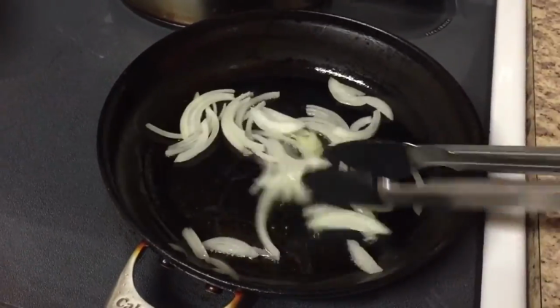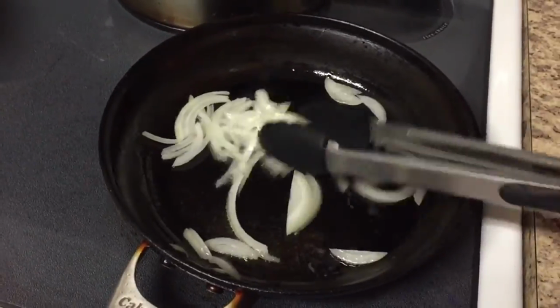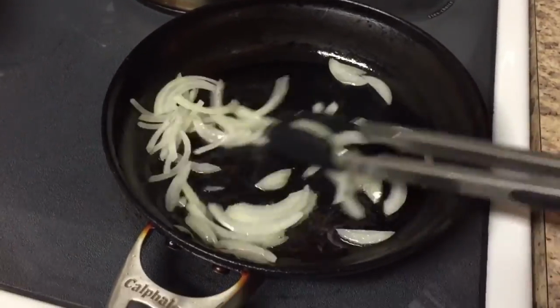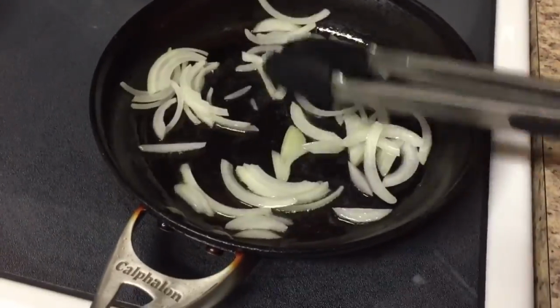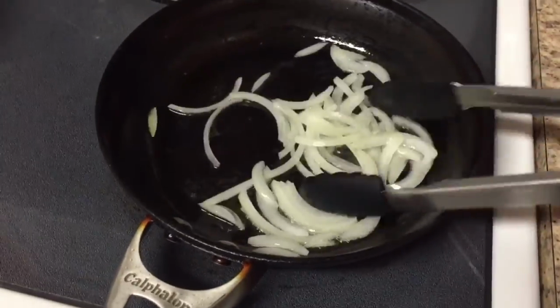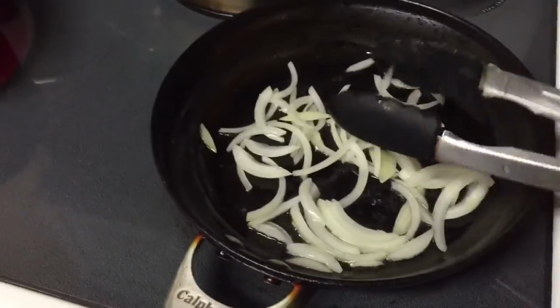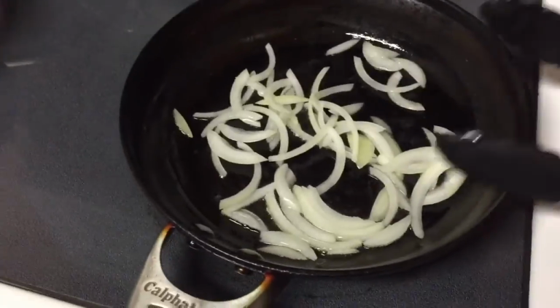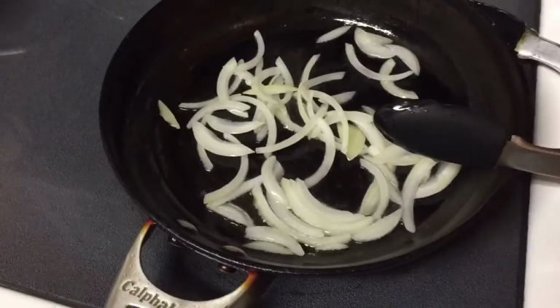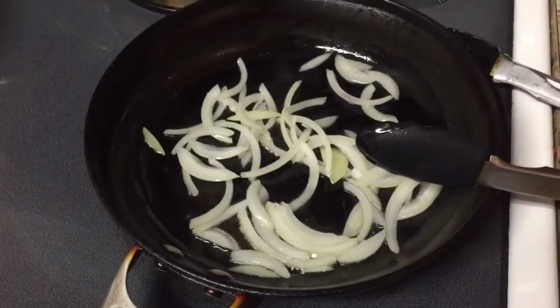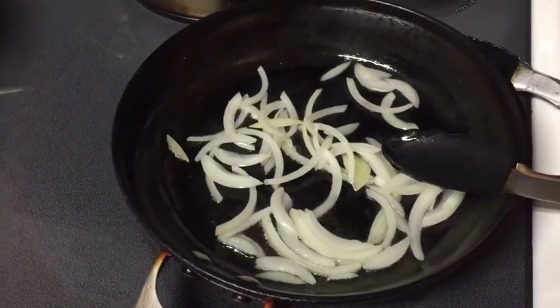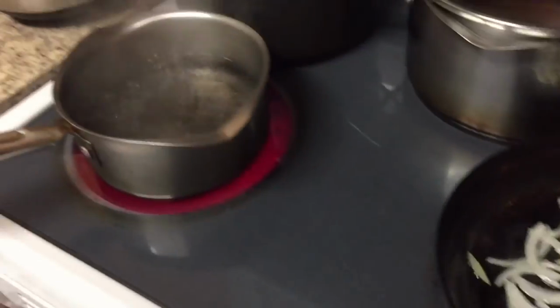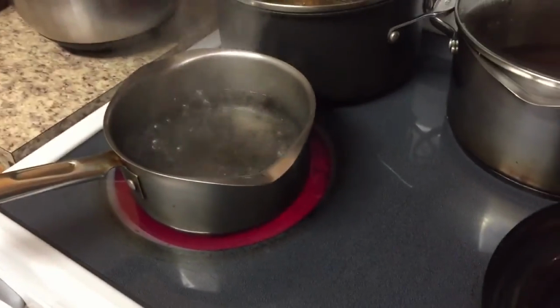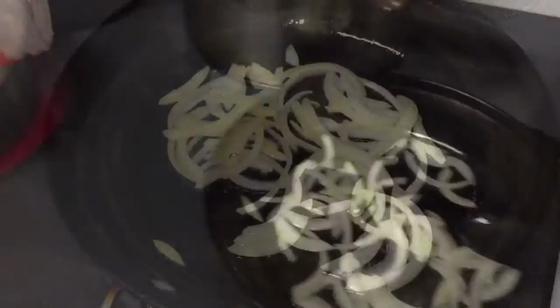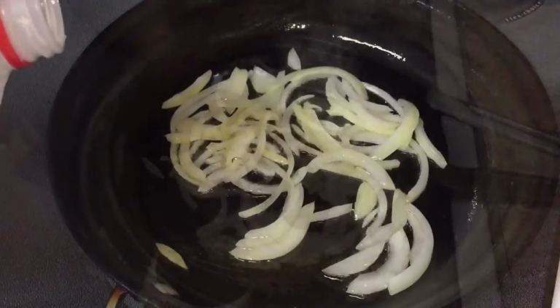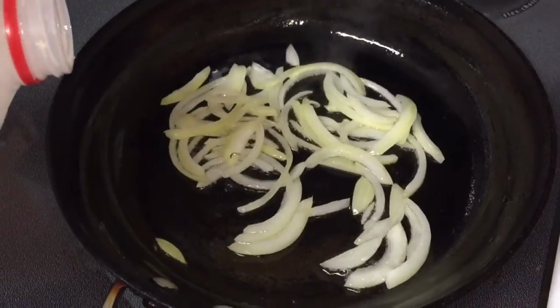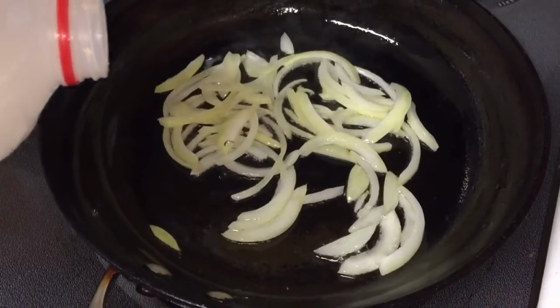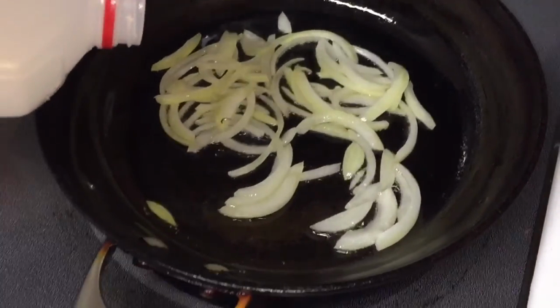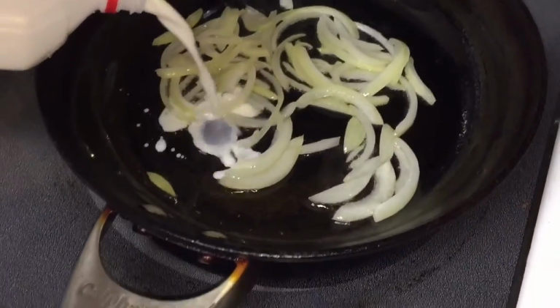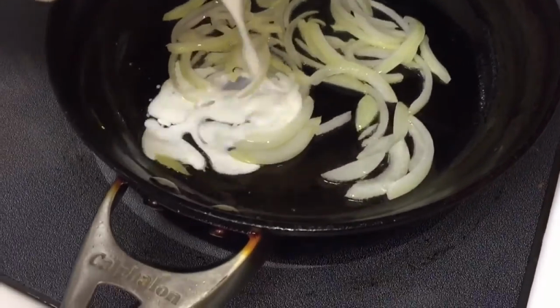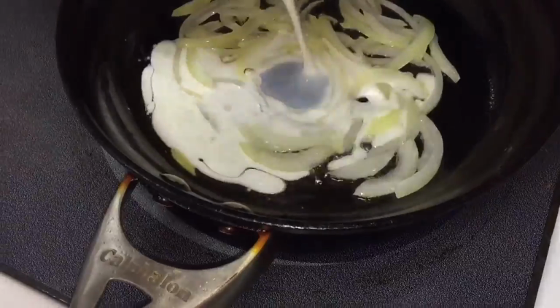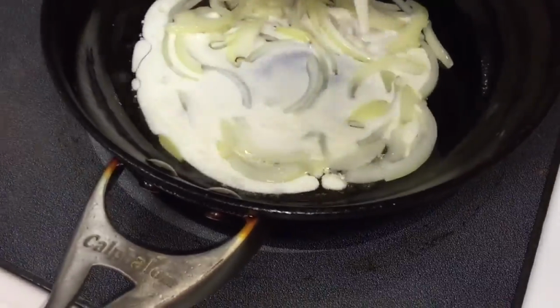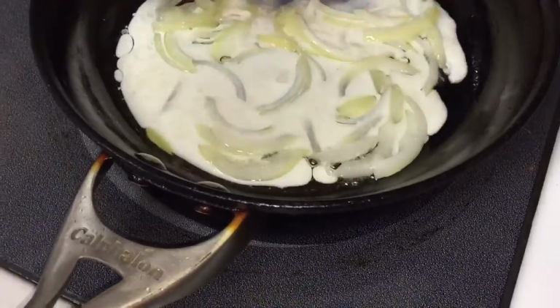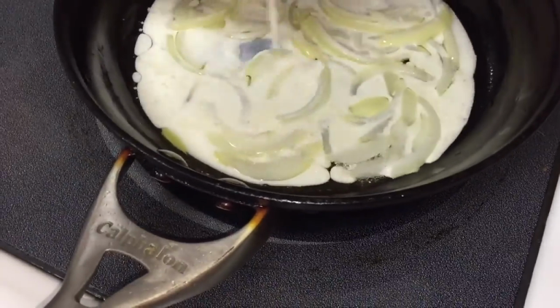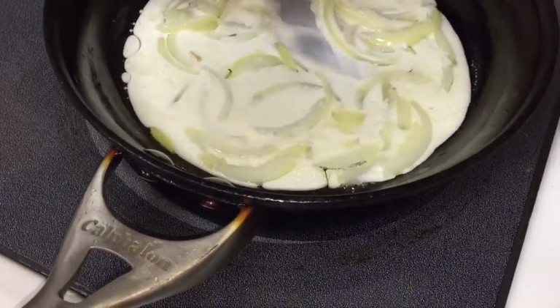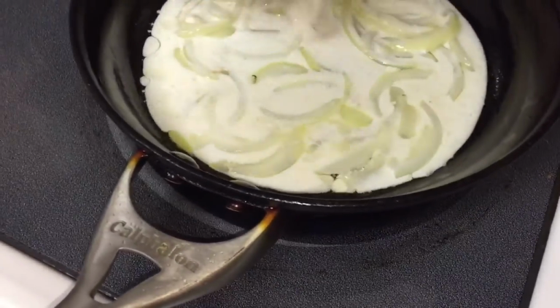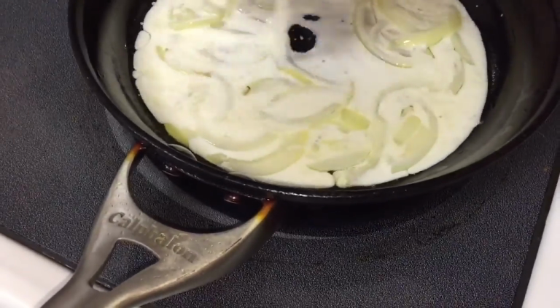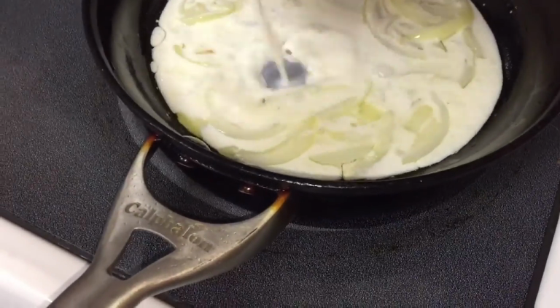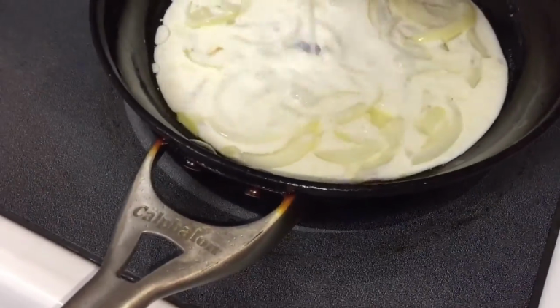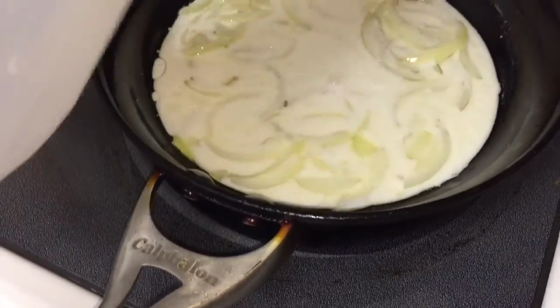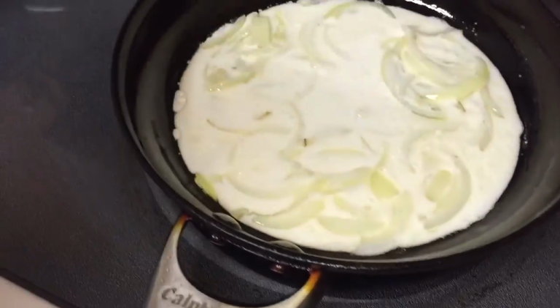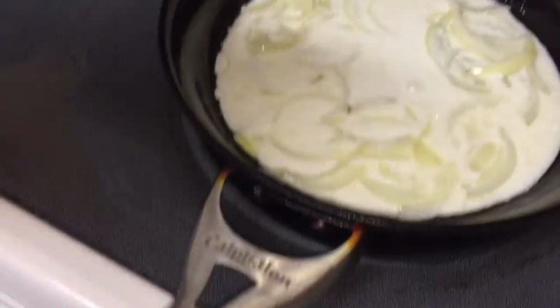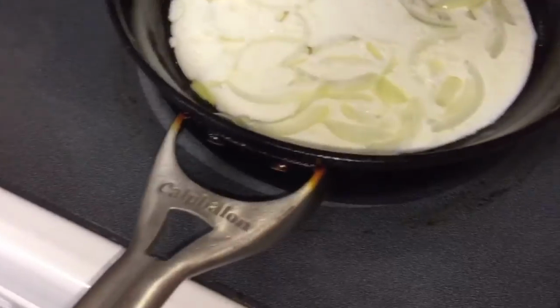Sauté the onions until they're fragrant, and then pour in about half a cup of milk. Some people use half and half or cream, or whipped cream, but I only use milk.